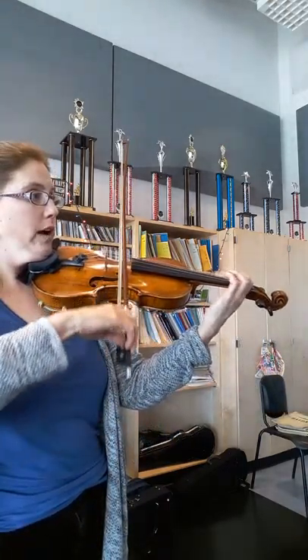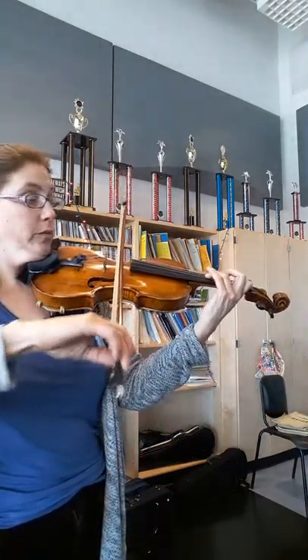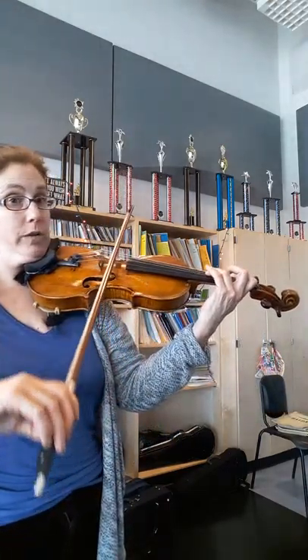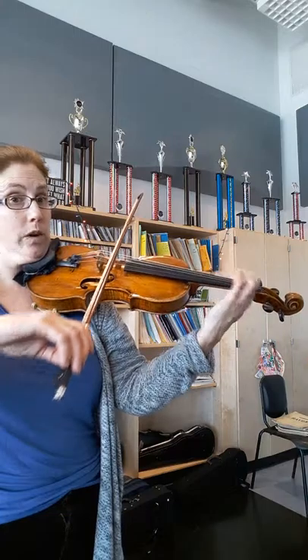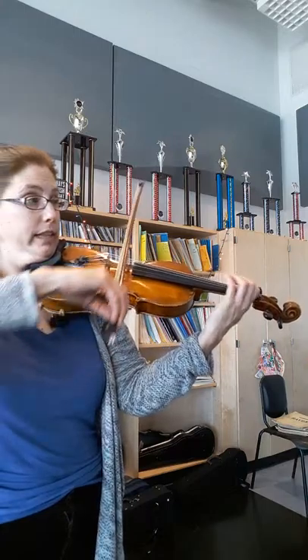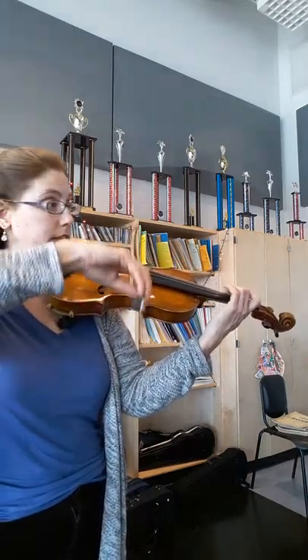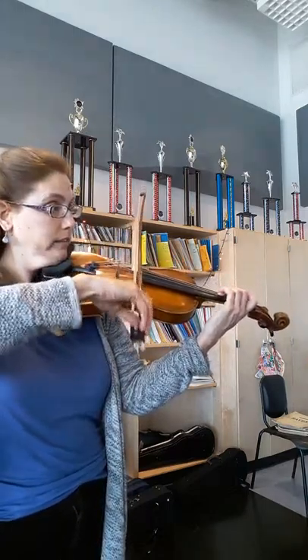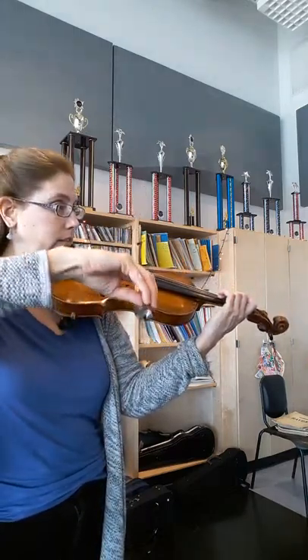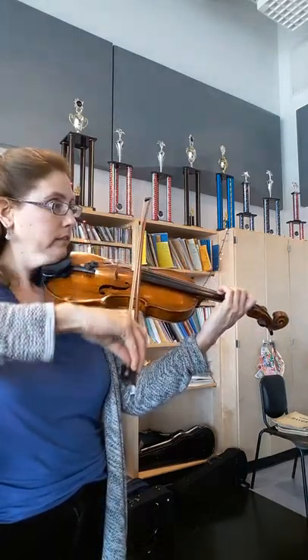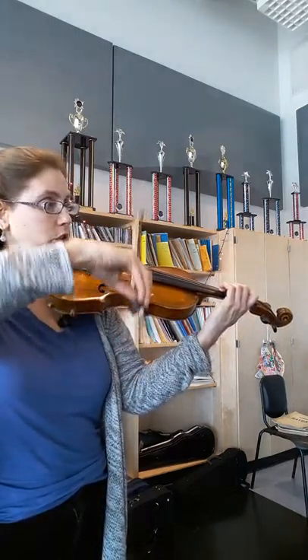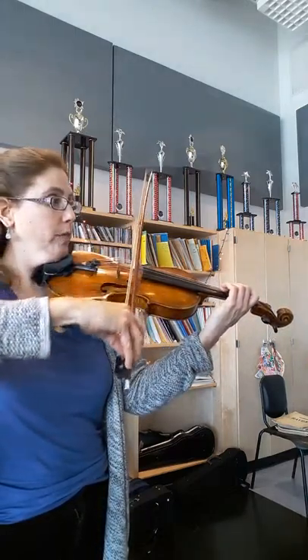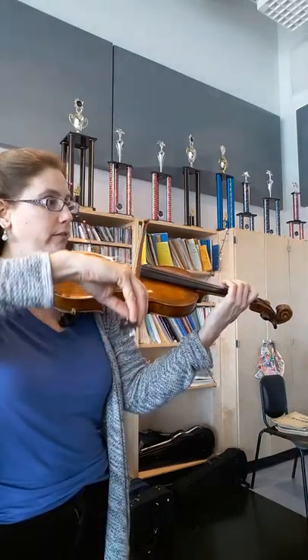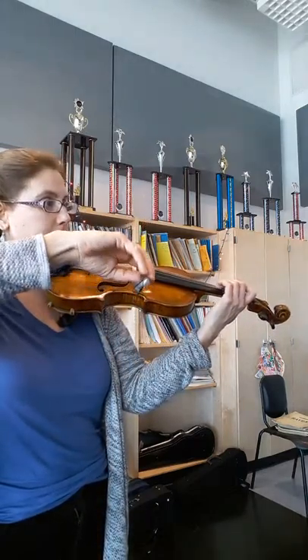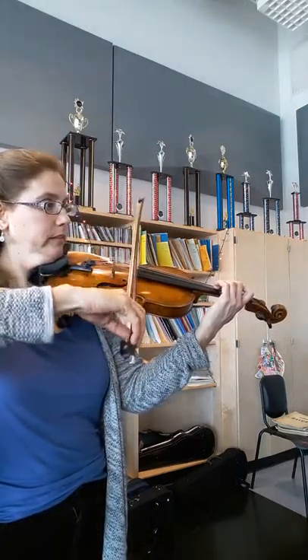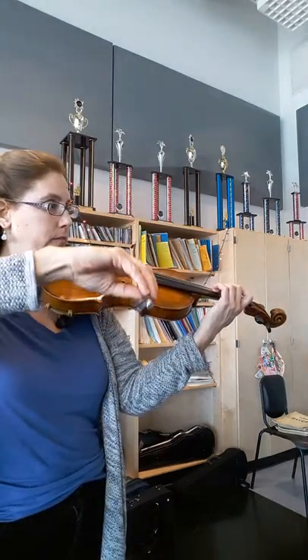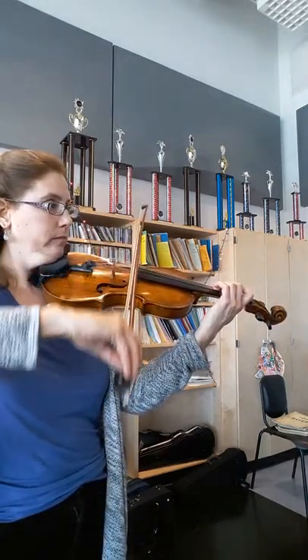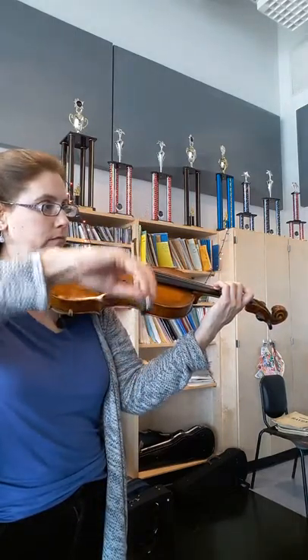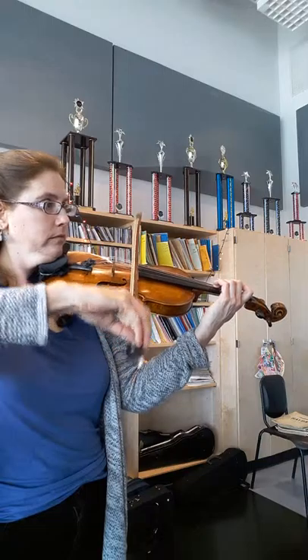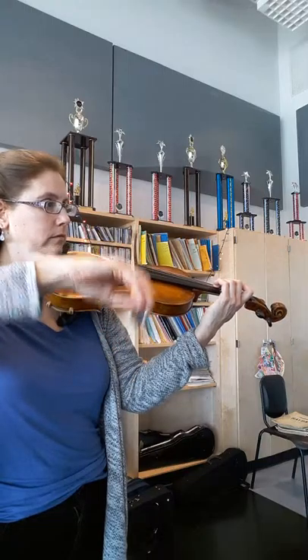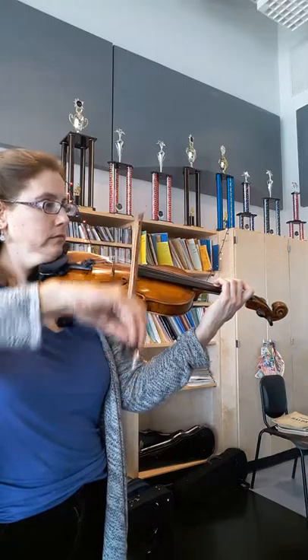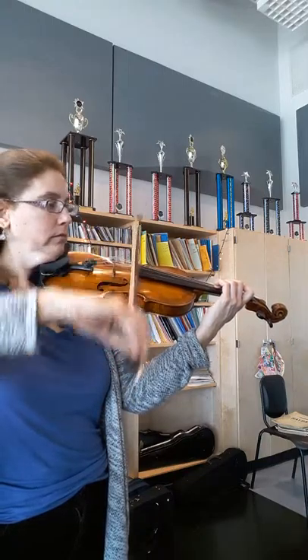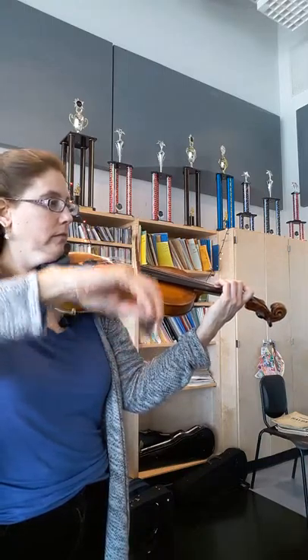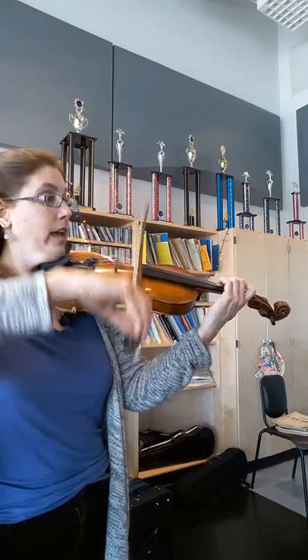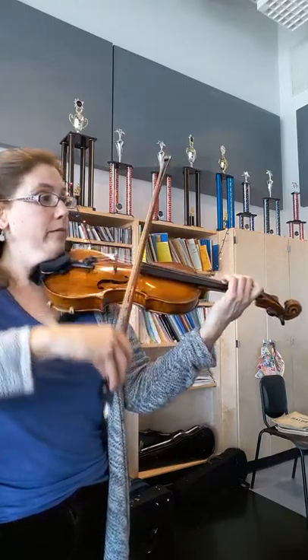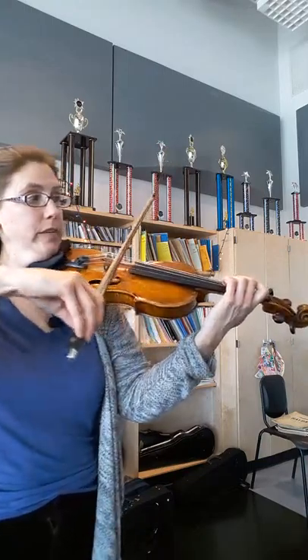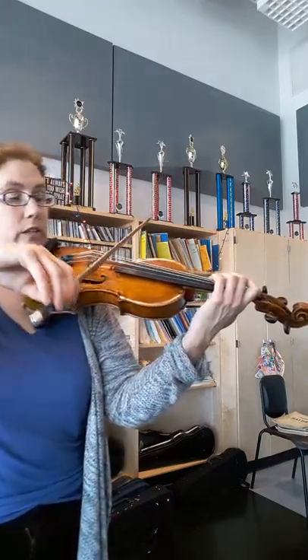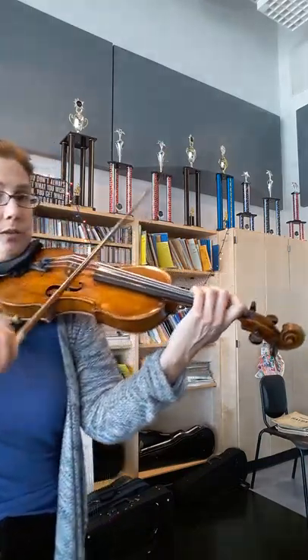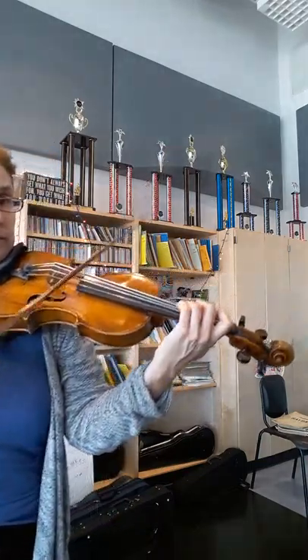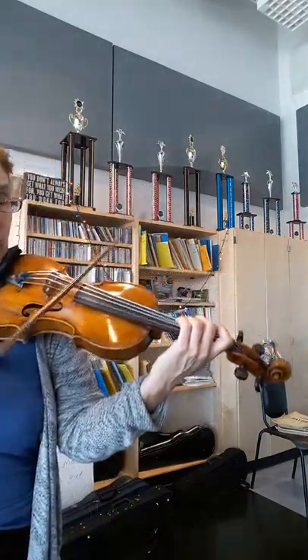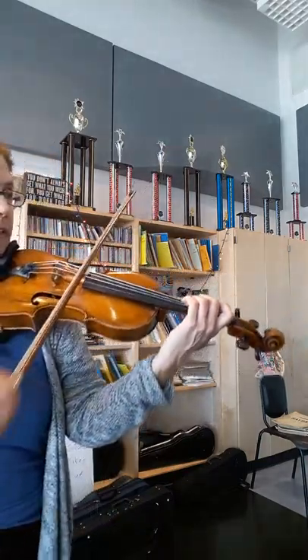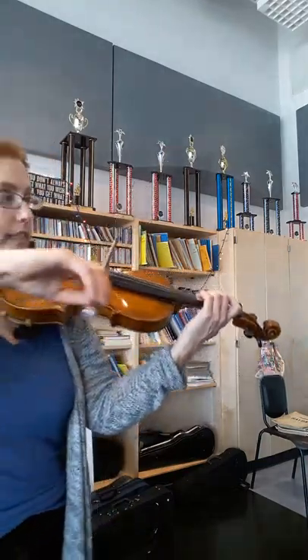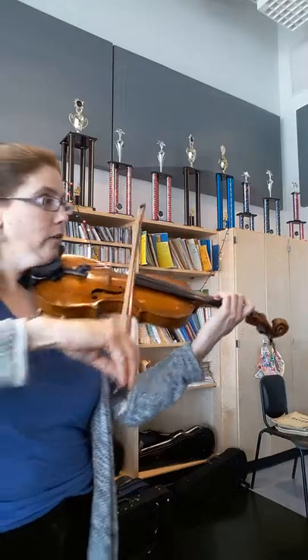Two, four, four. Two, two, three, three, one. Now here, let's go to first position: three, one. Three, four, four. One, one. Three, three, one.